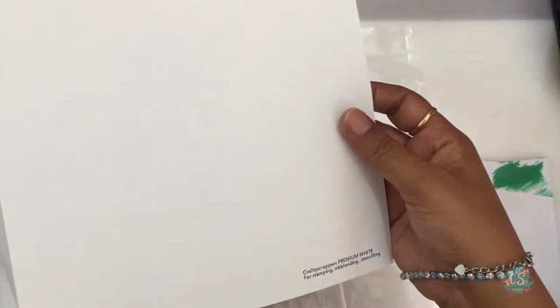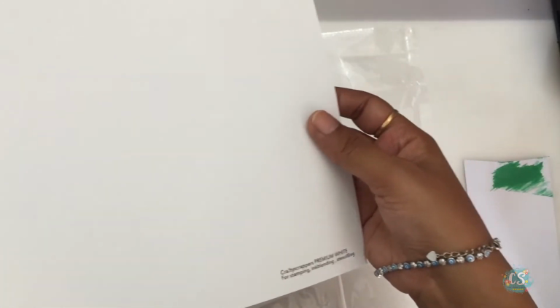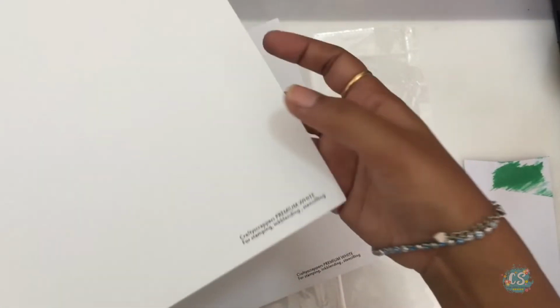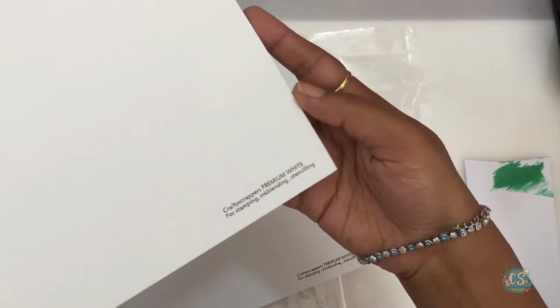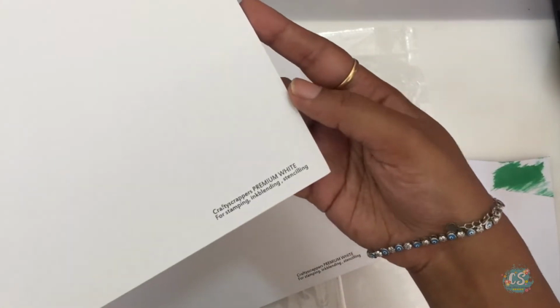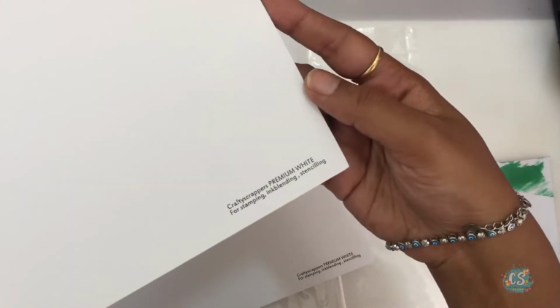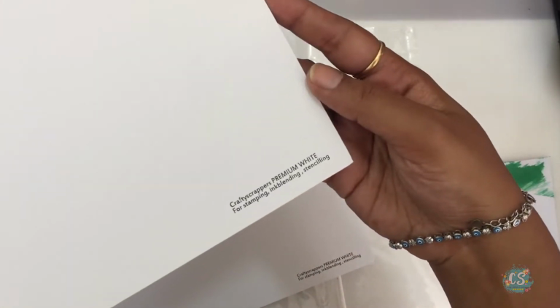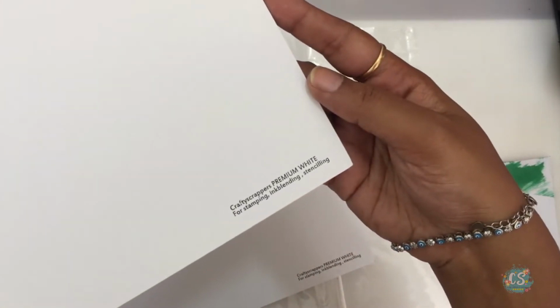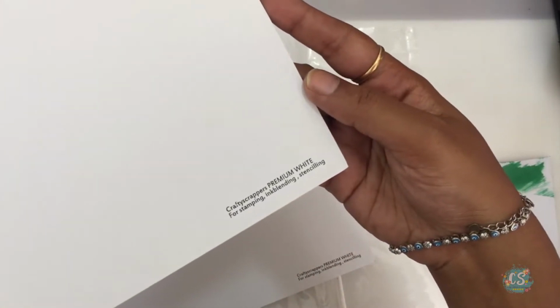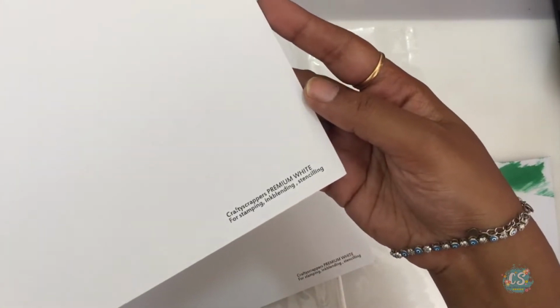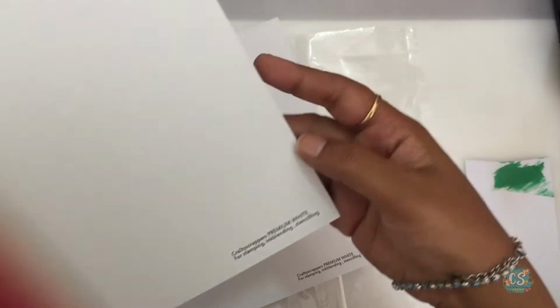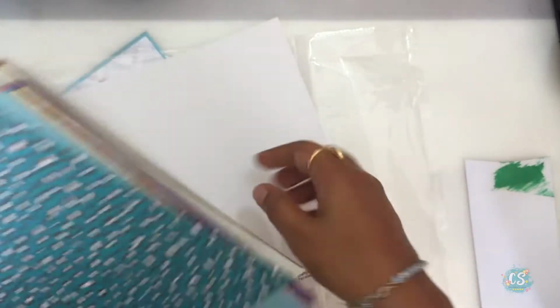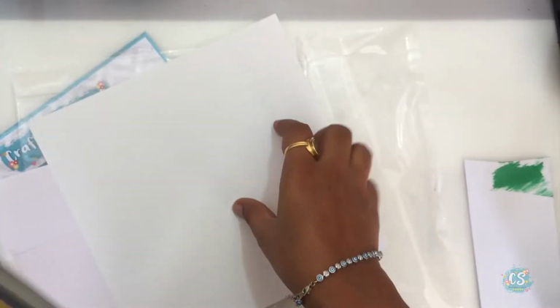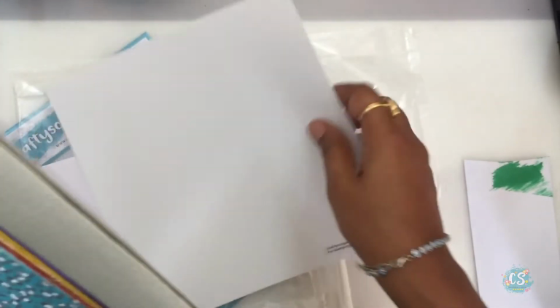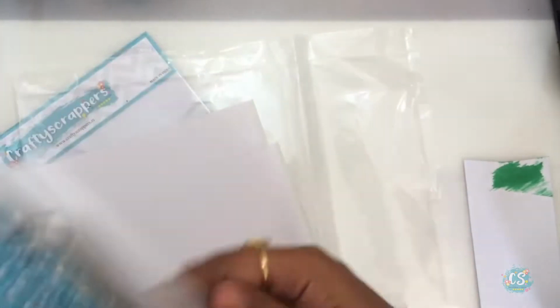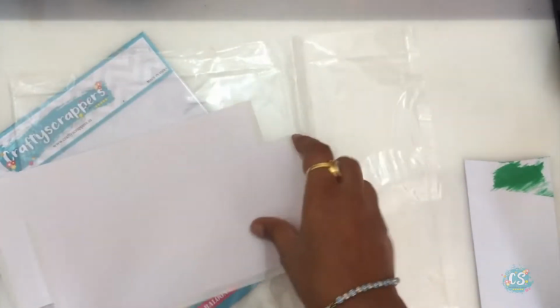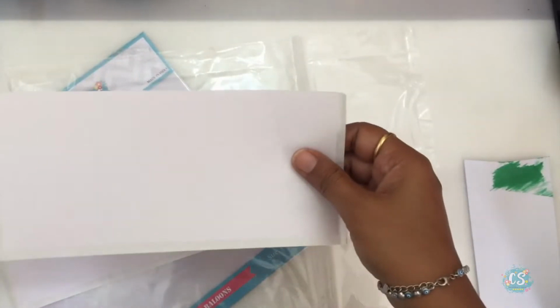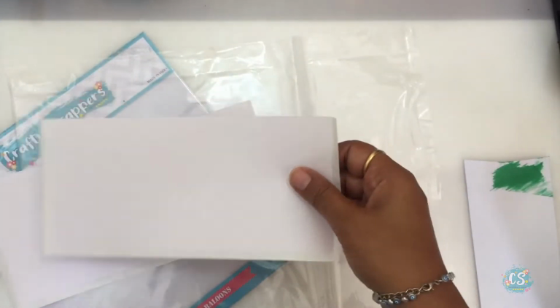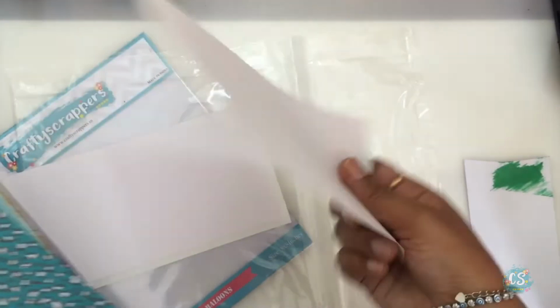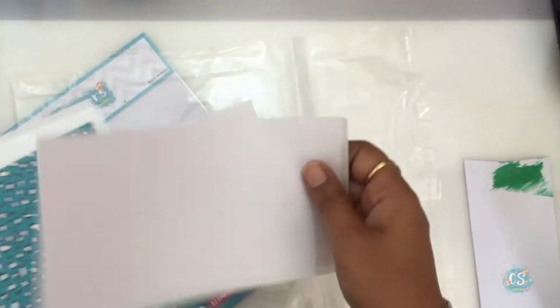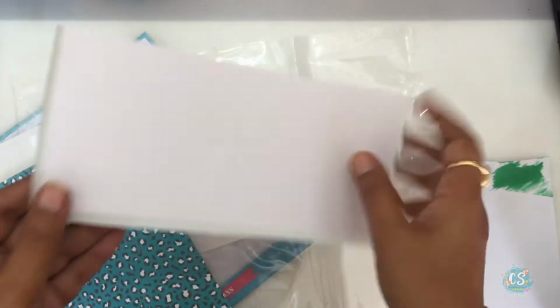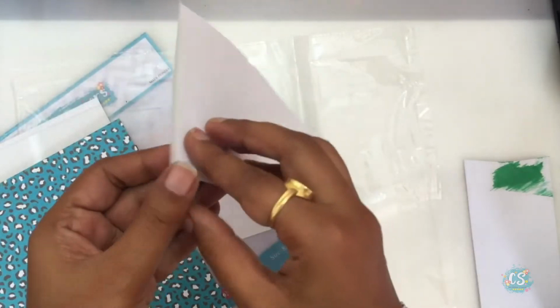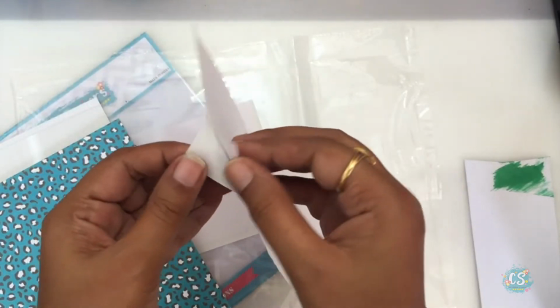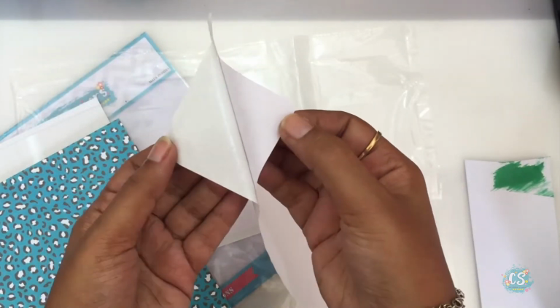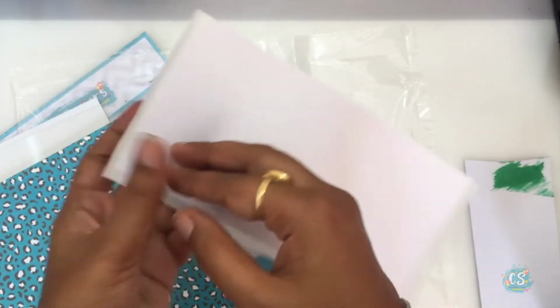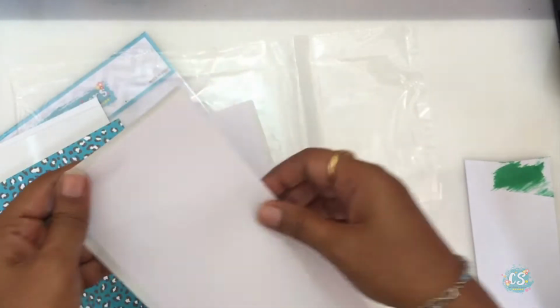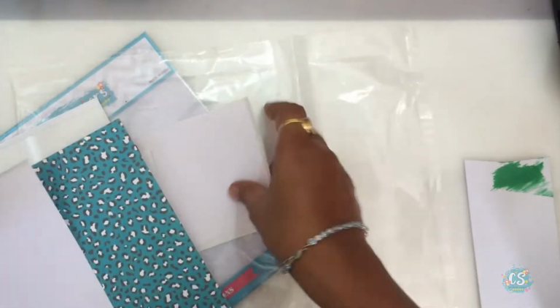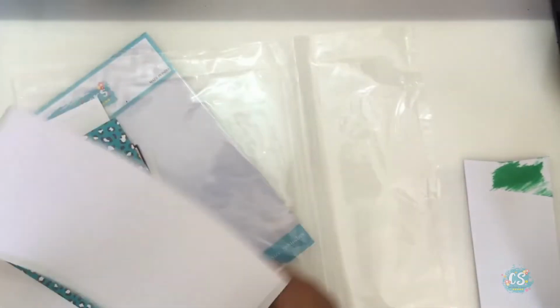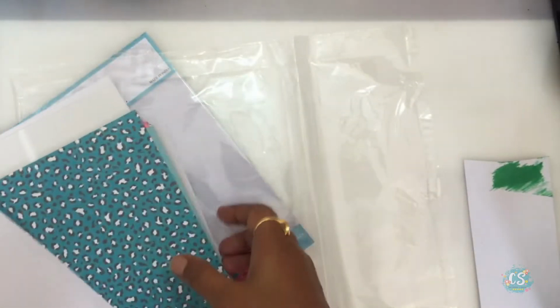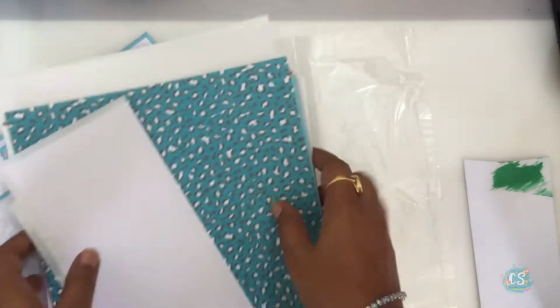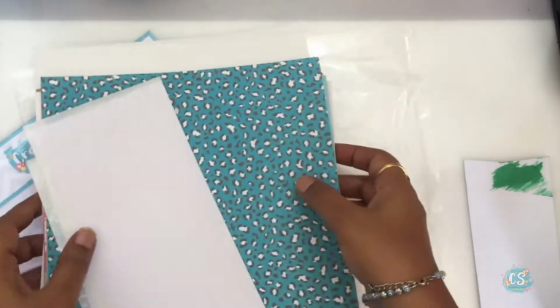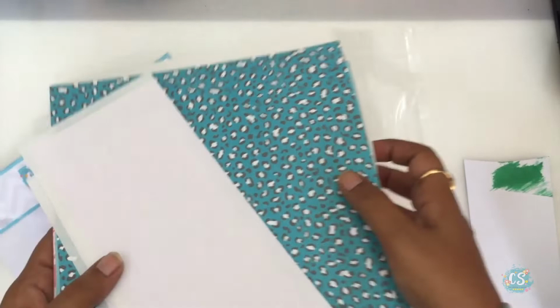You also get two sheets of acetate and two sheets of white paper — this is premium white card stock. Again, they can be used for ink blending and stamping. Apart from this, you also get two pieces of masking paper.